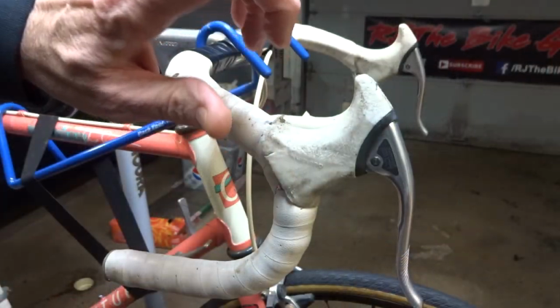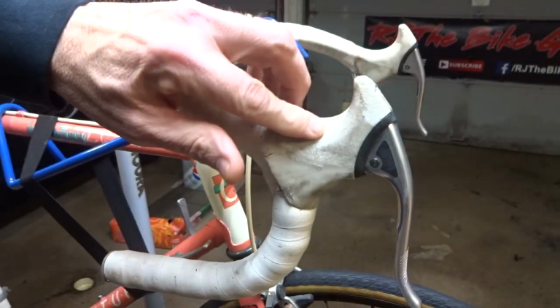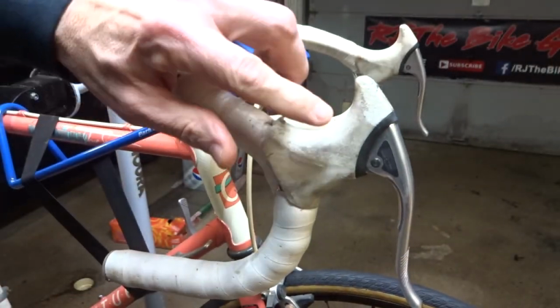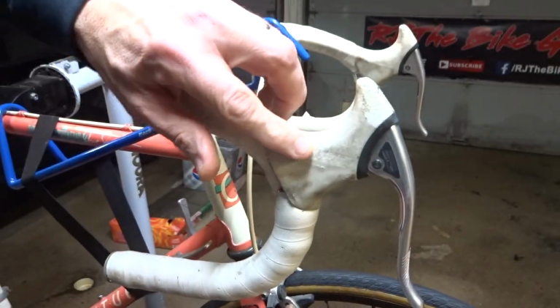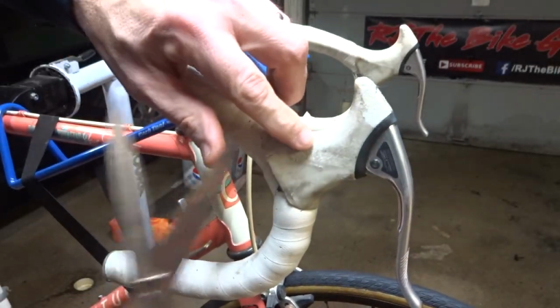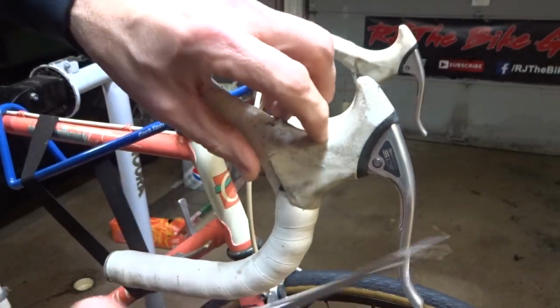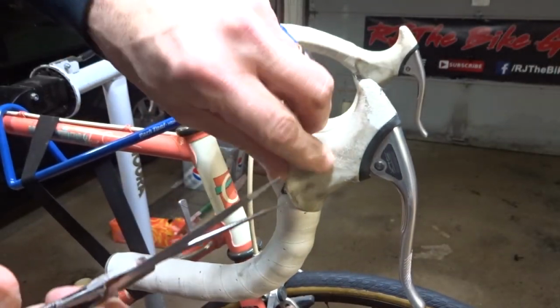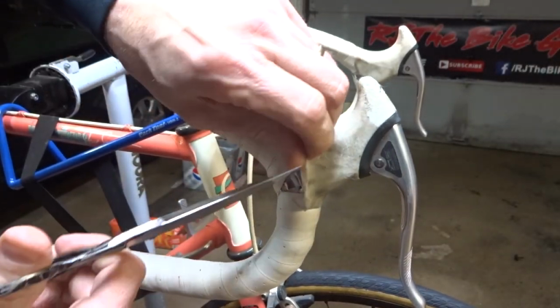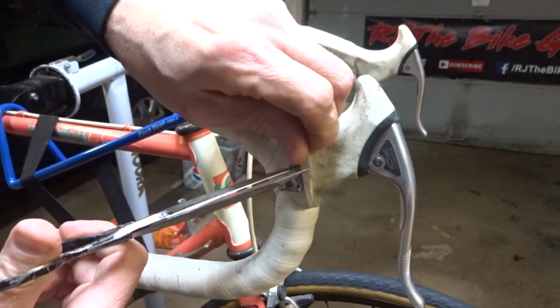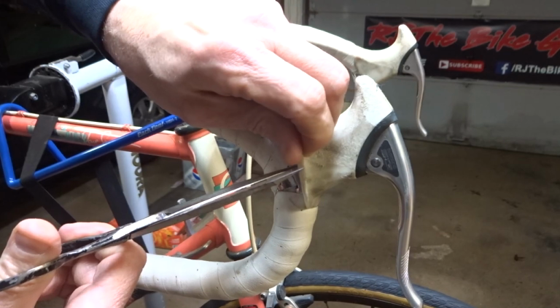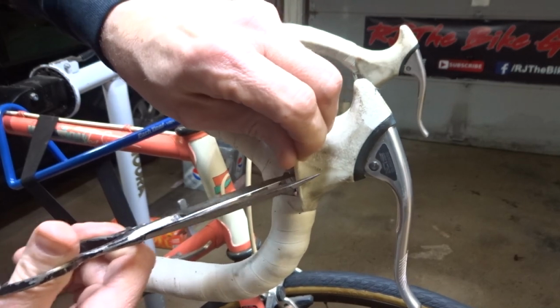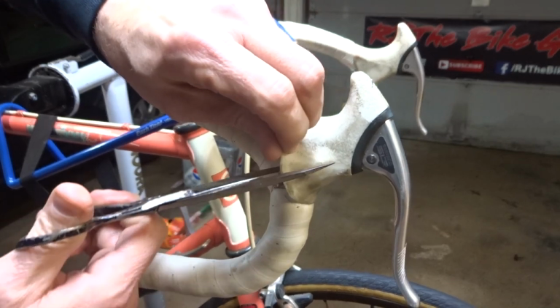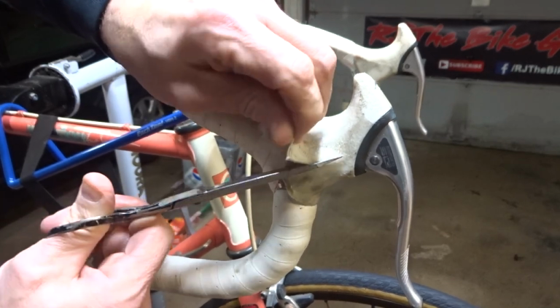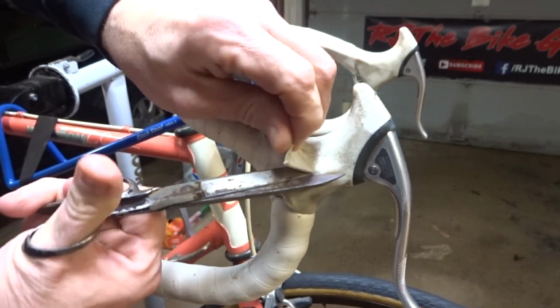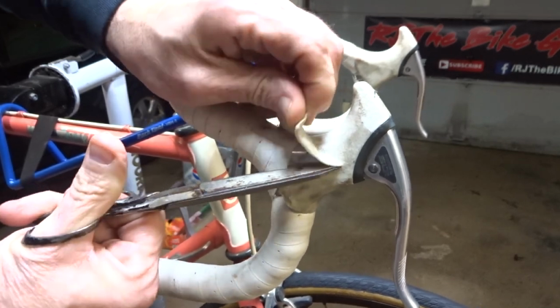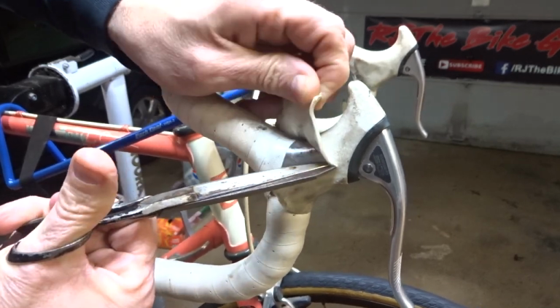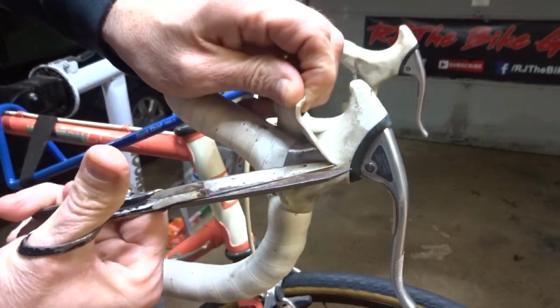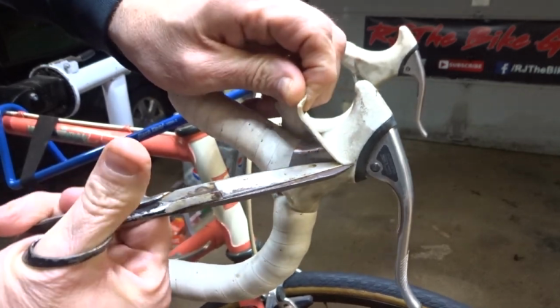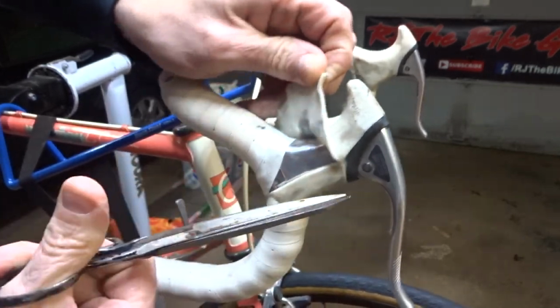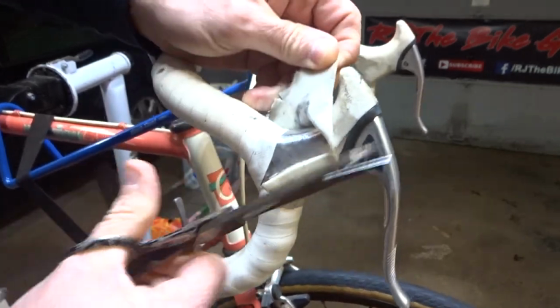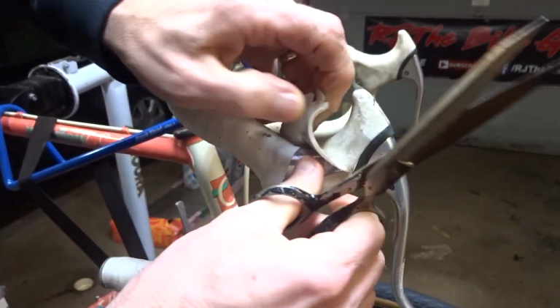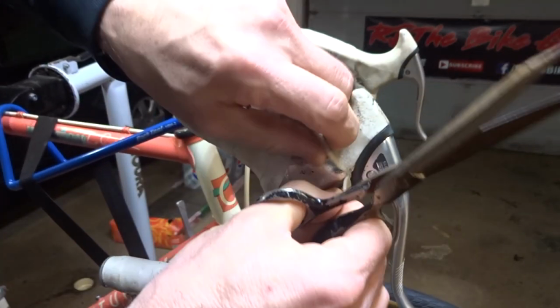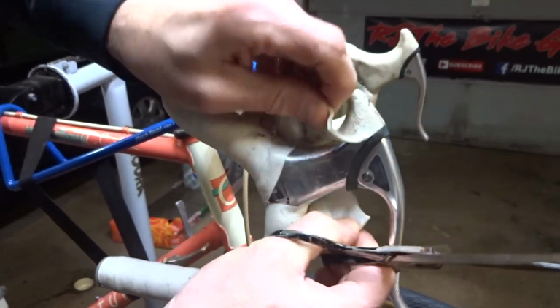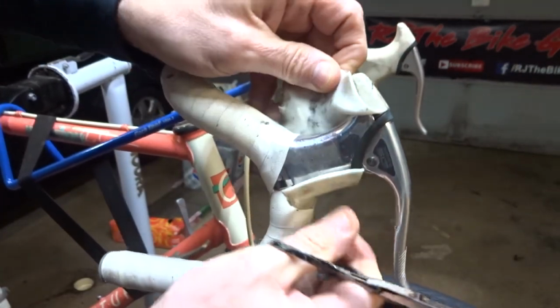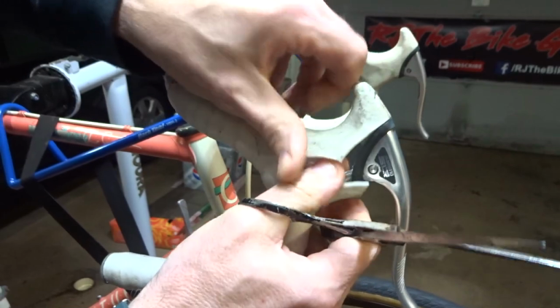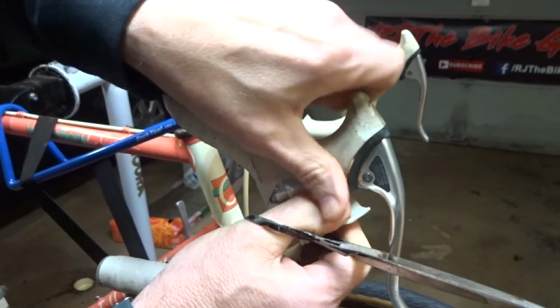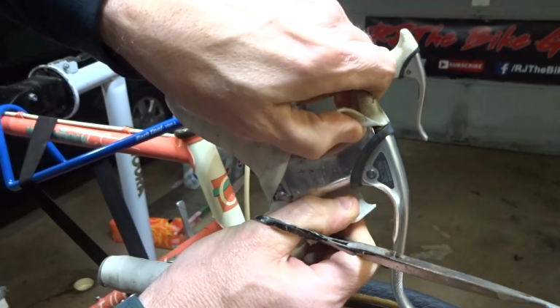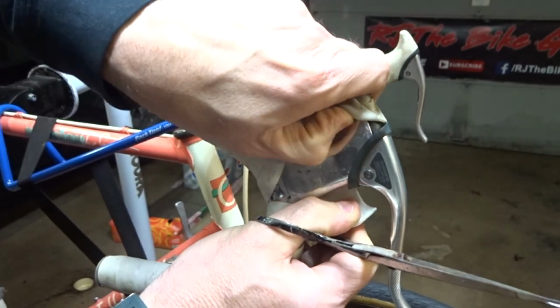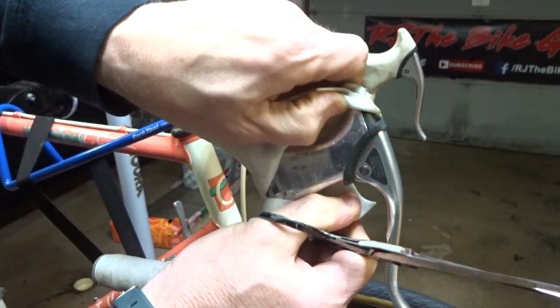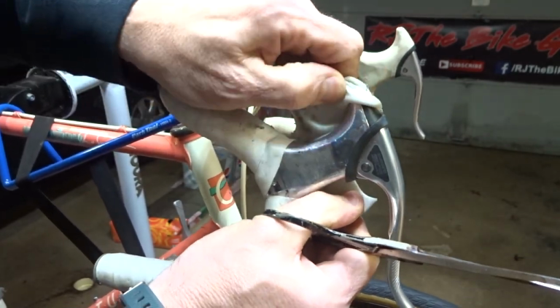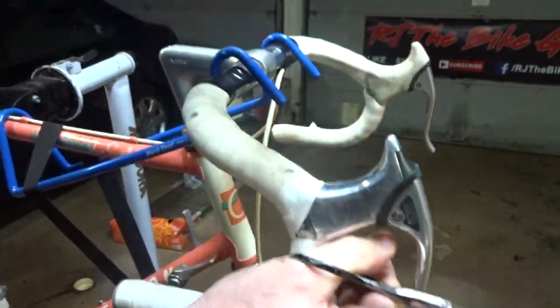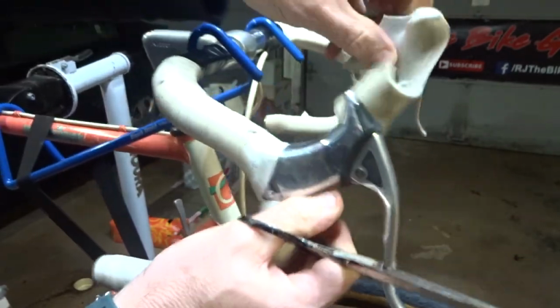Since these old hoods are just junk, I'm just going to go ahead and cut them off. They're not usable at all. They're all kind of sticky — yuck.